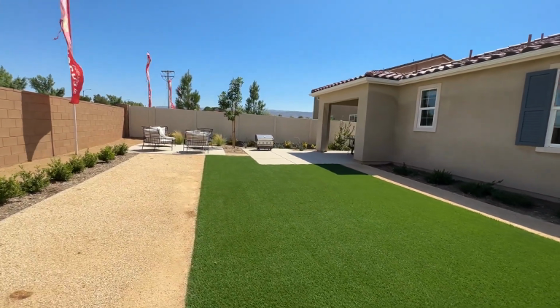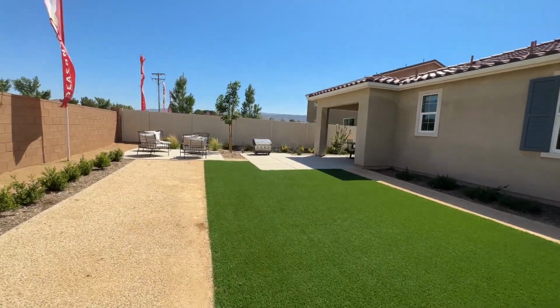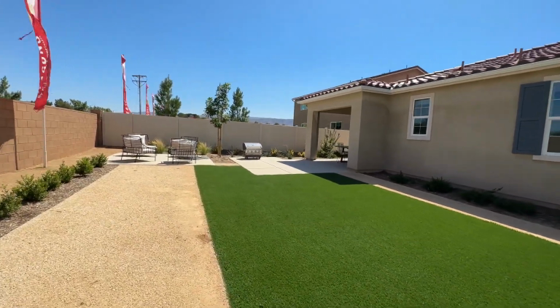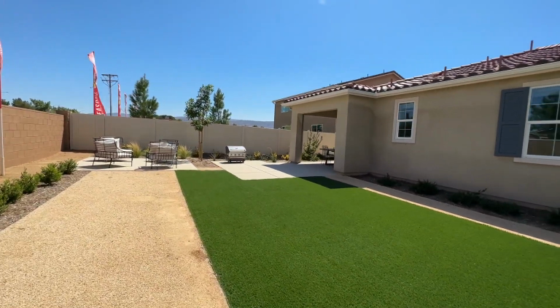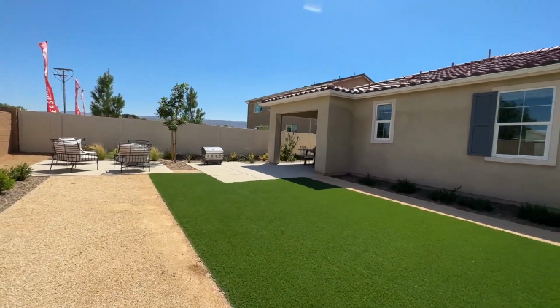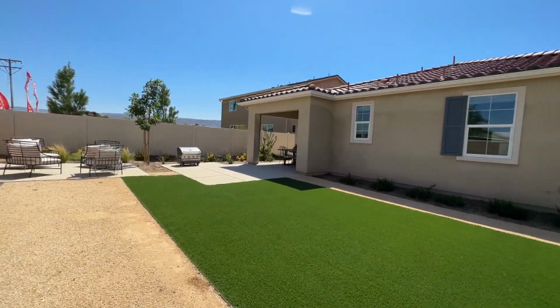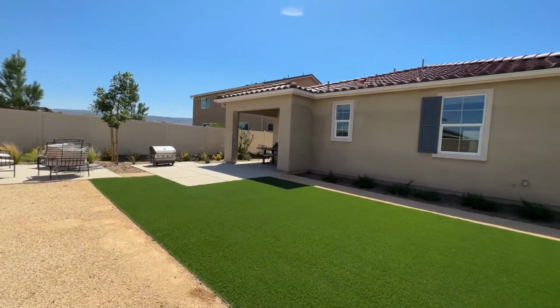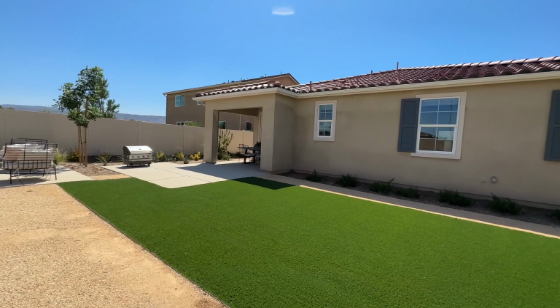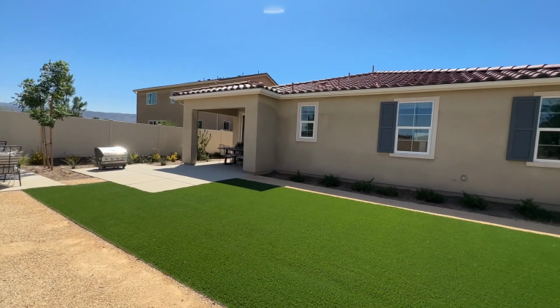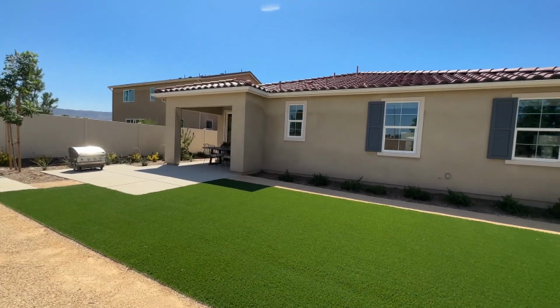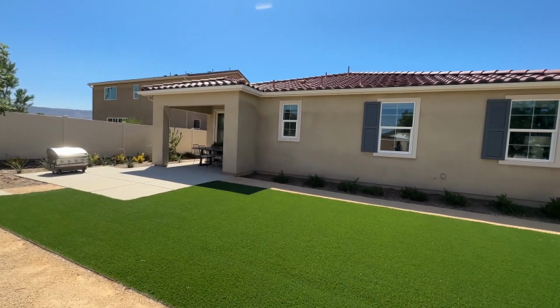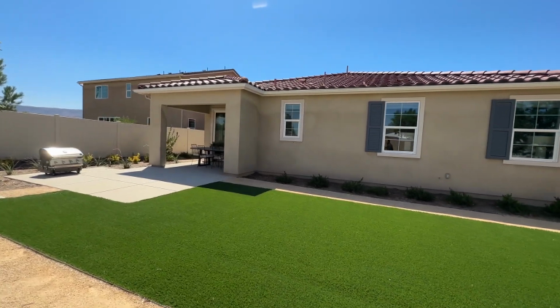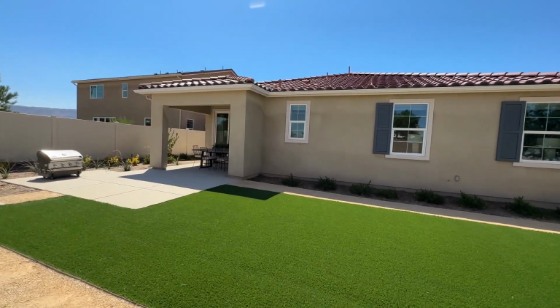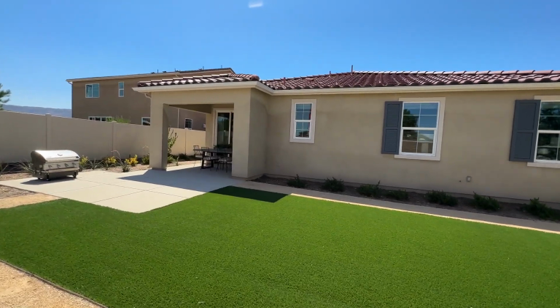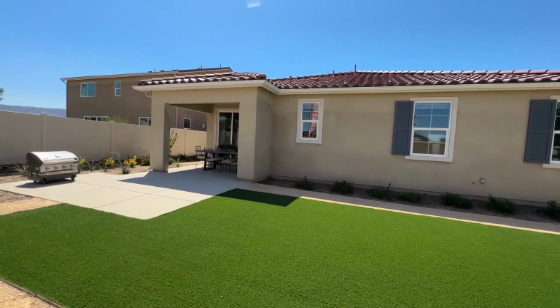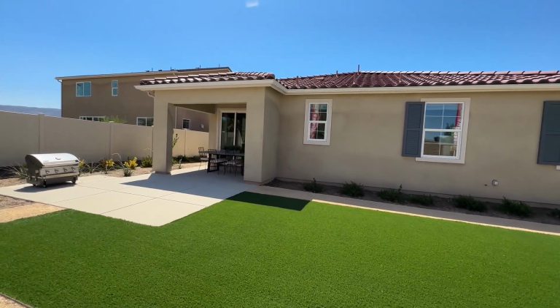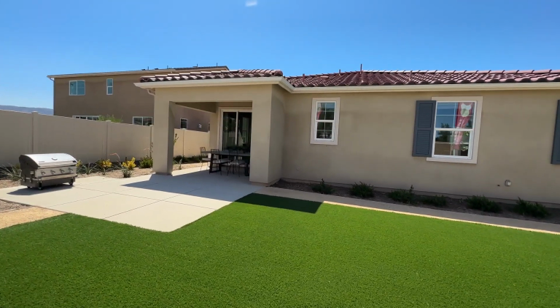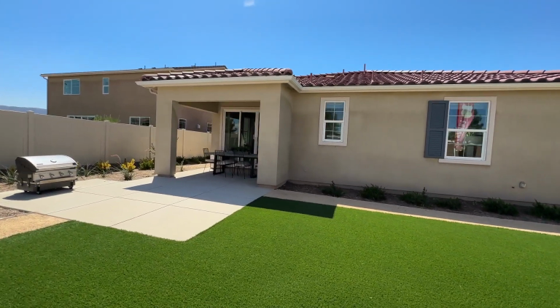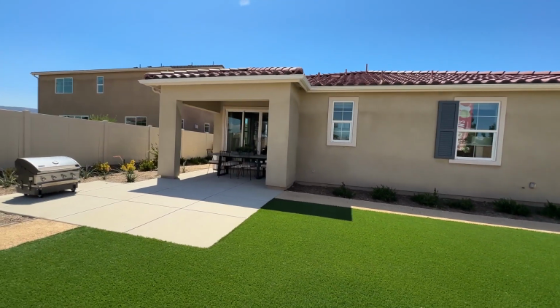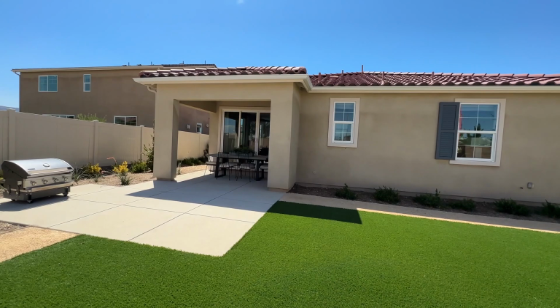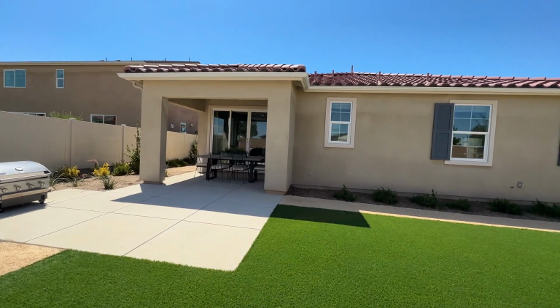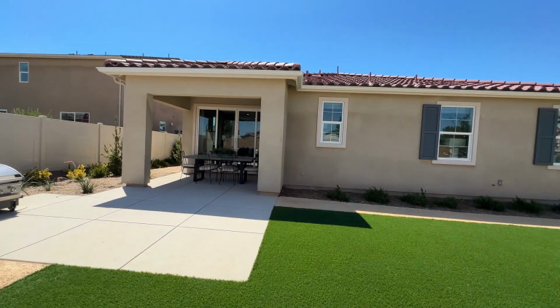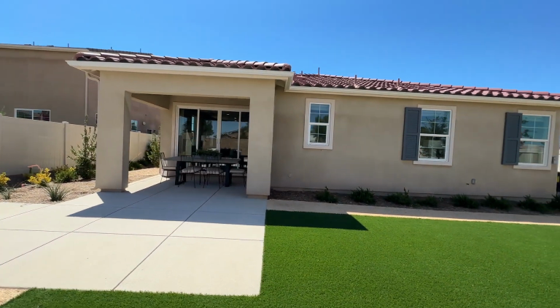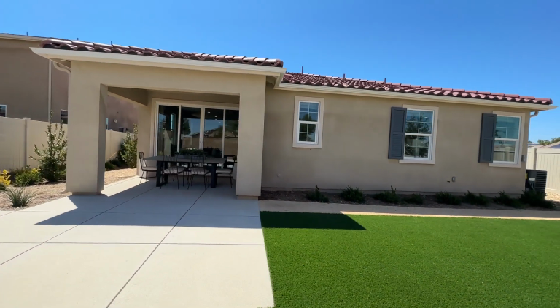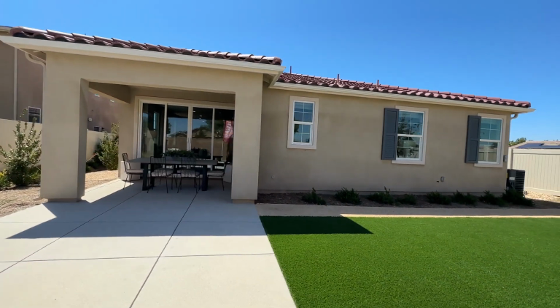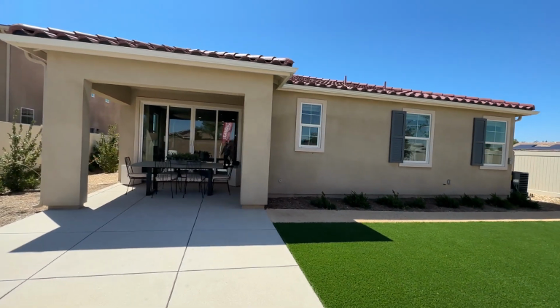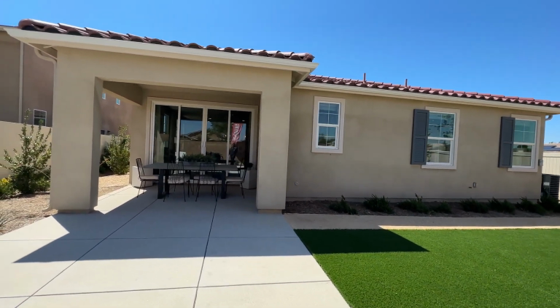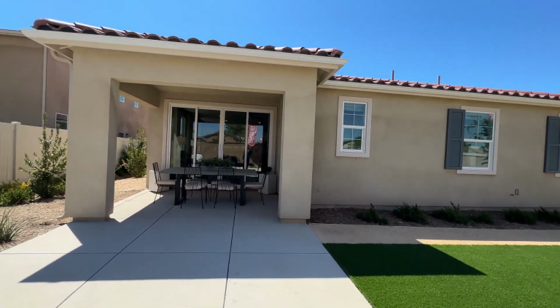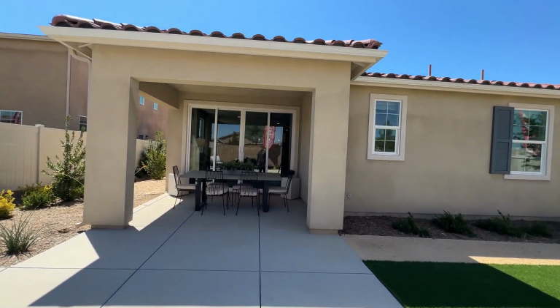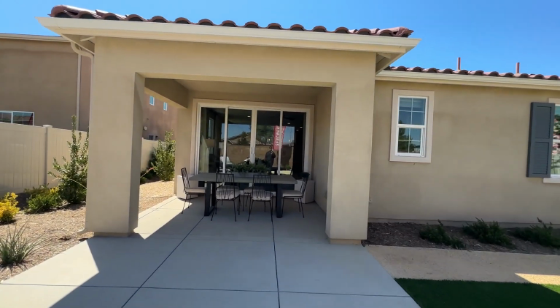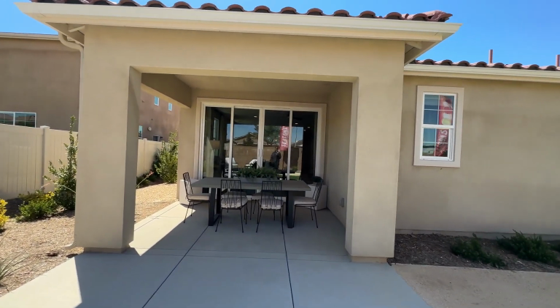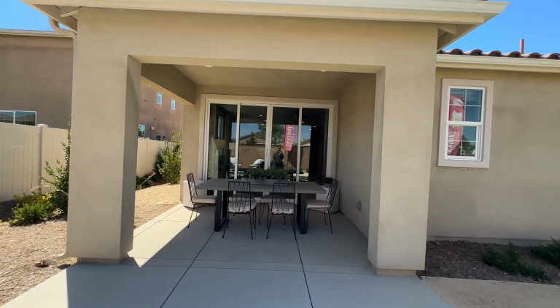This is new construction in Southern California, so you will have solar panels. You'll be able to either lease the solar panels or purchase them — that is an additional cost on top of the base price we talked about earlier.